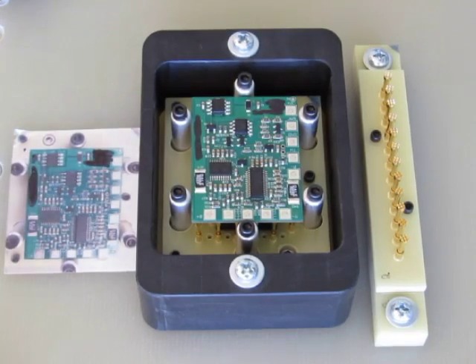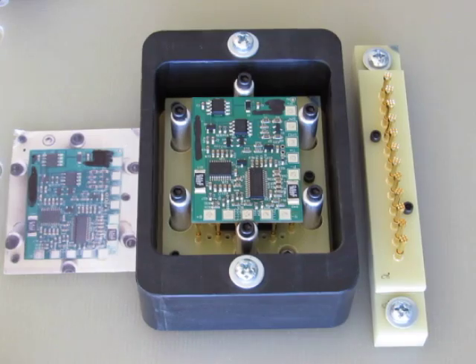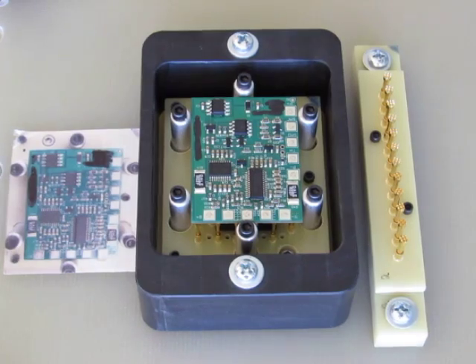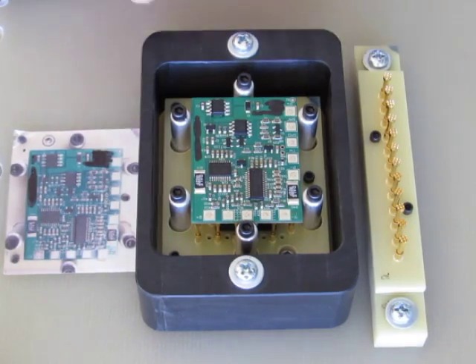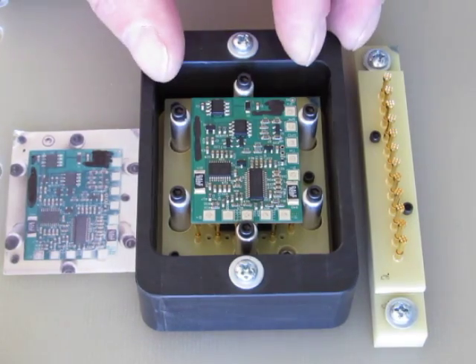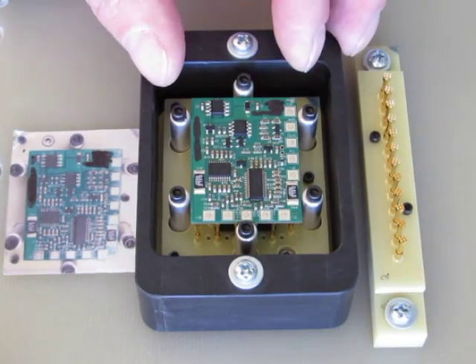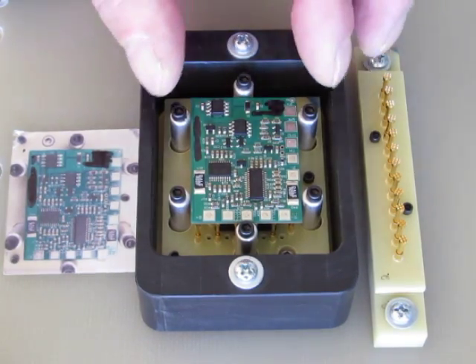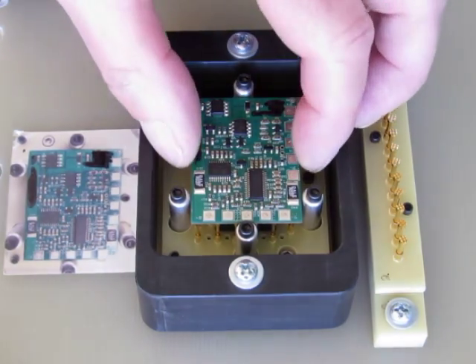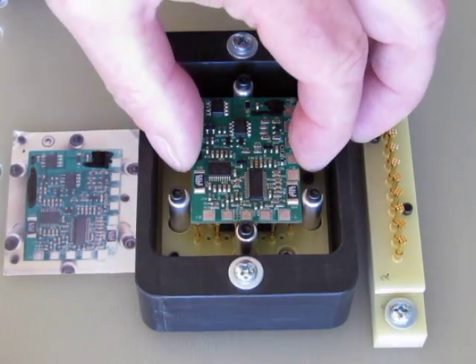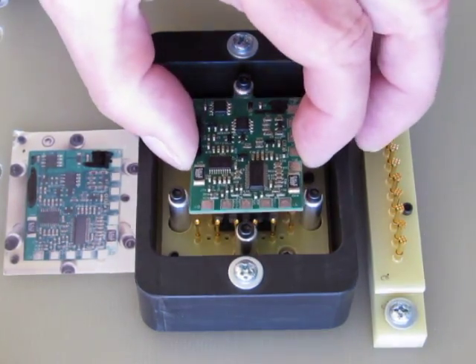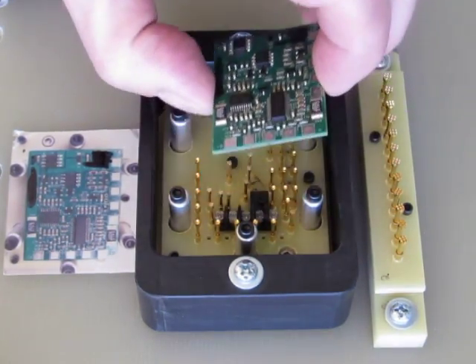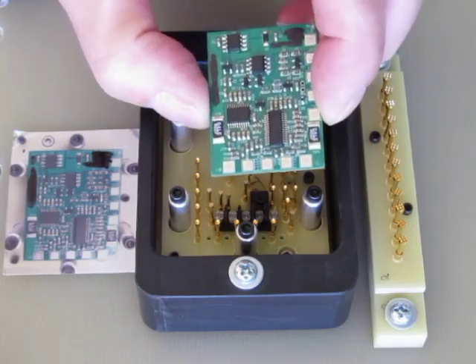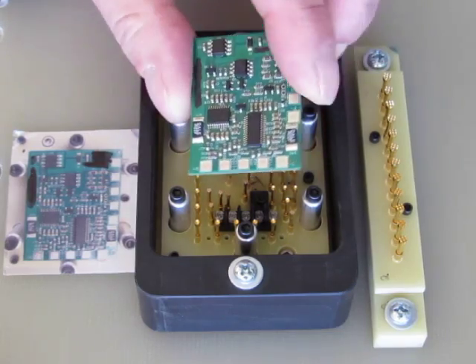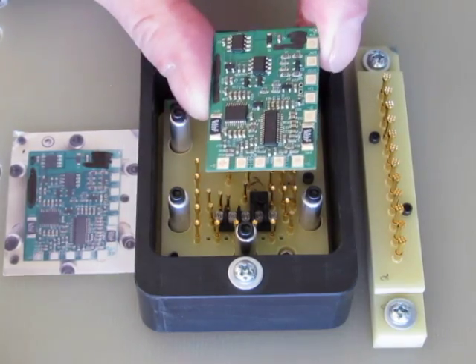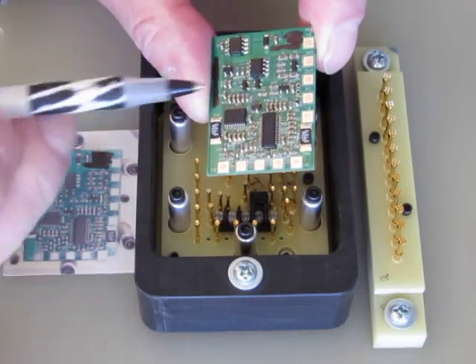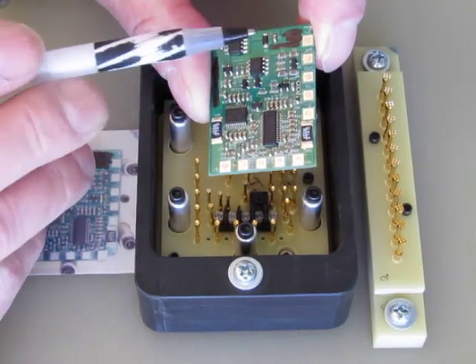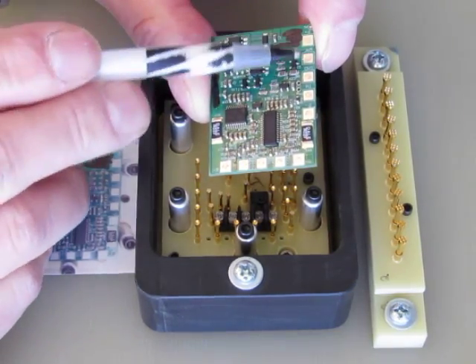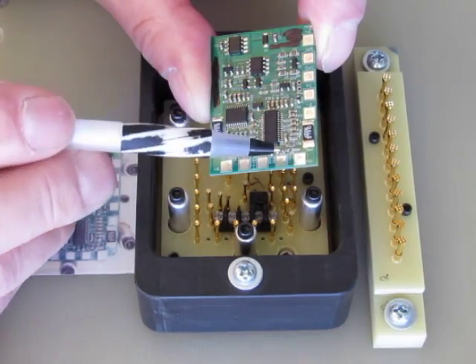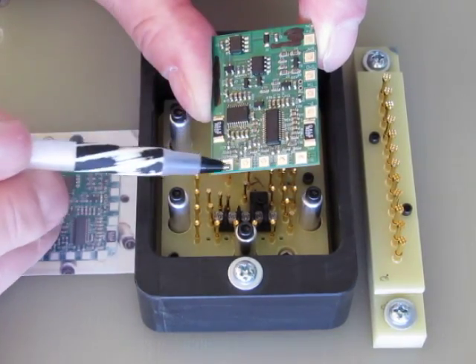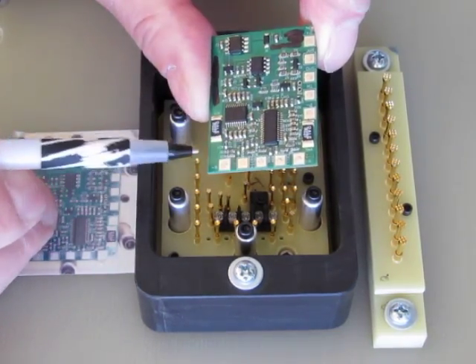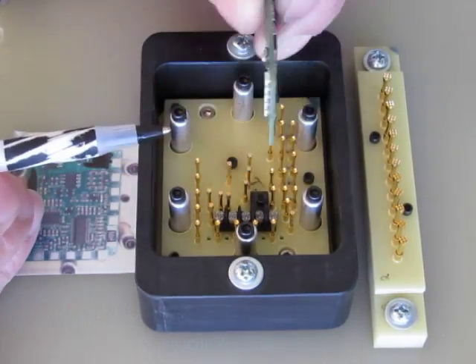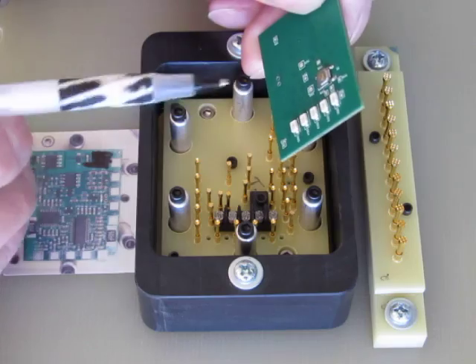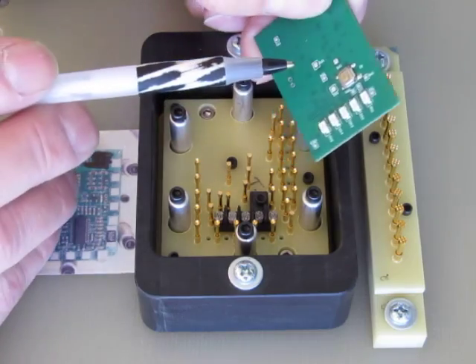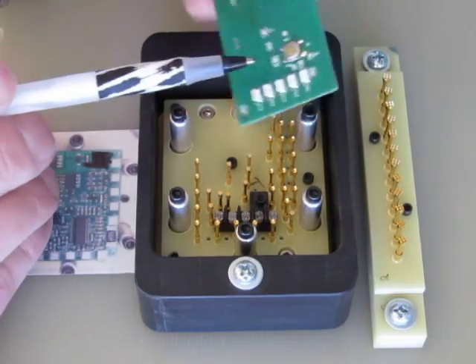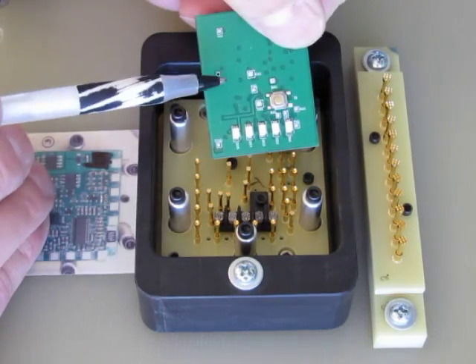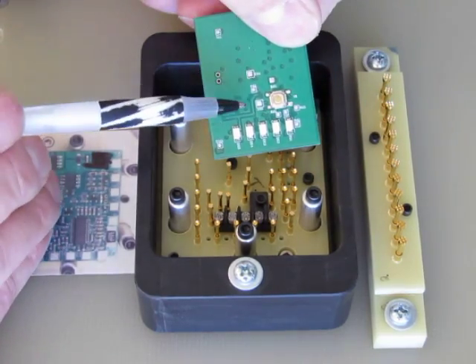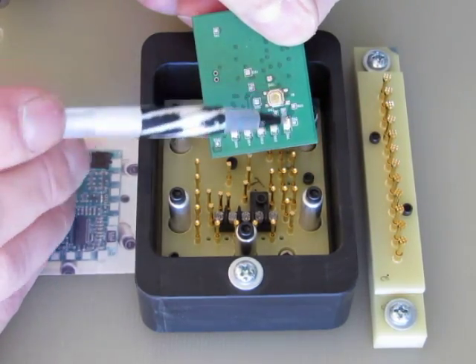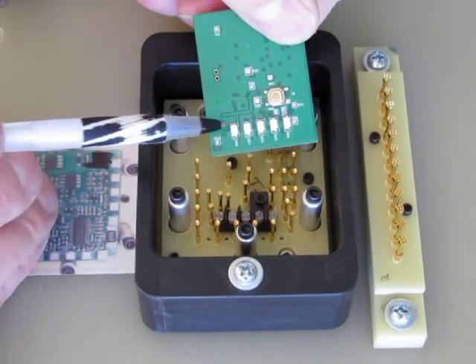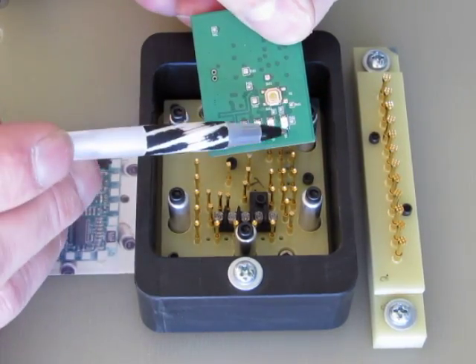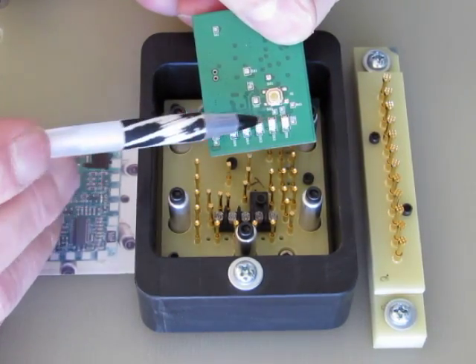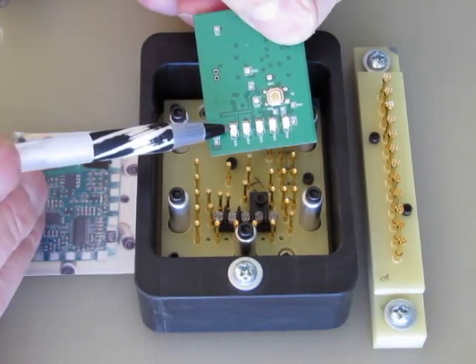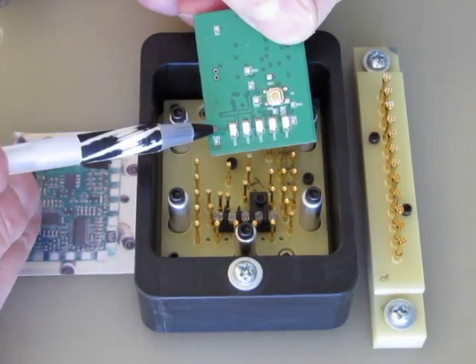This is a PCBA test fixture. This is the board to be tested. It has test points on the top and on the bottom, and it has LEDs.